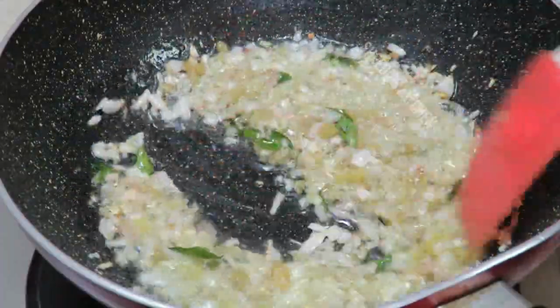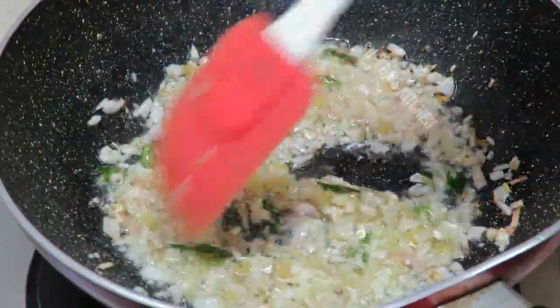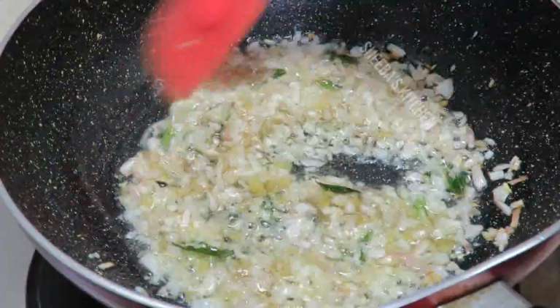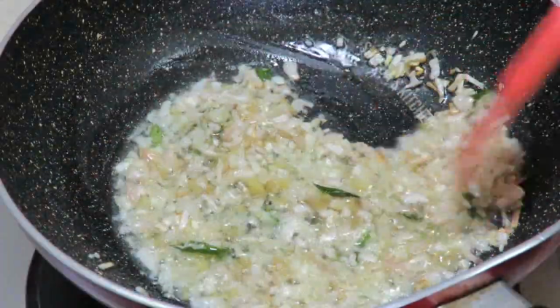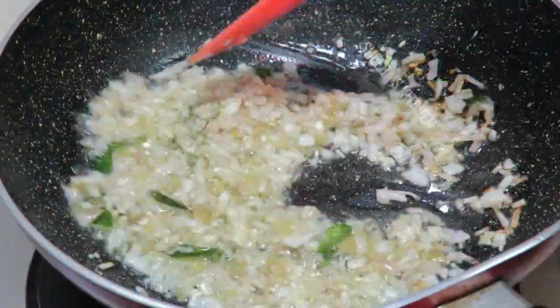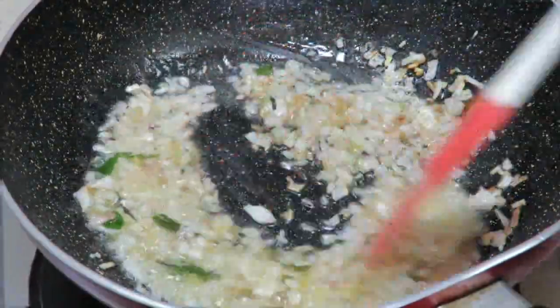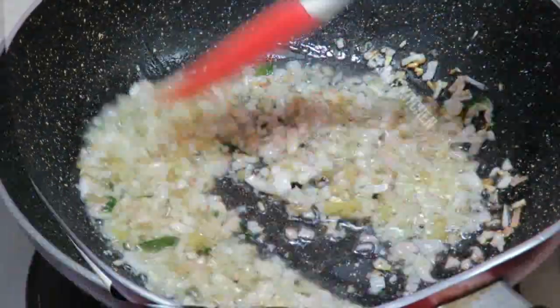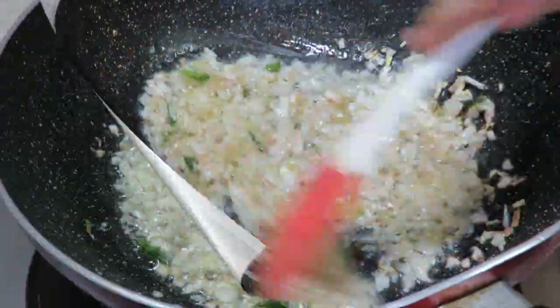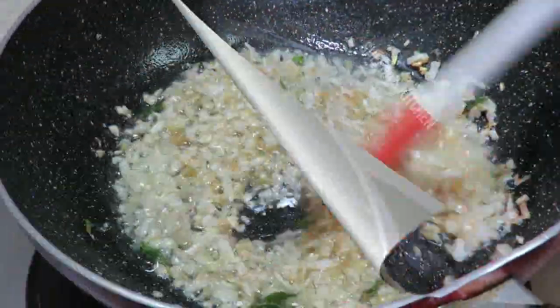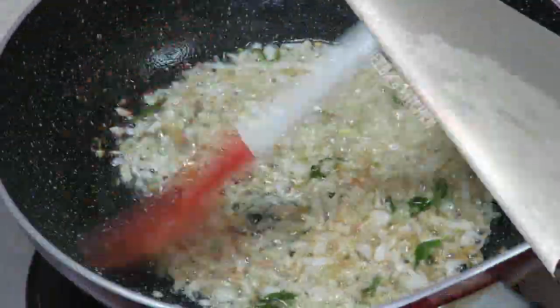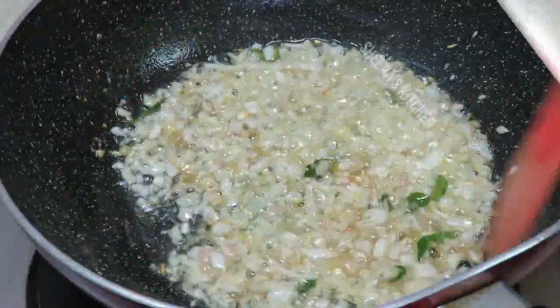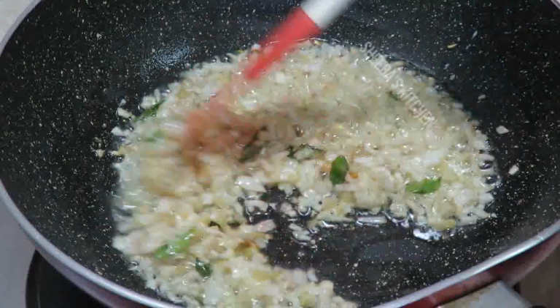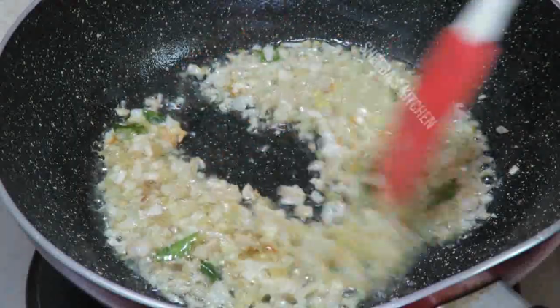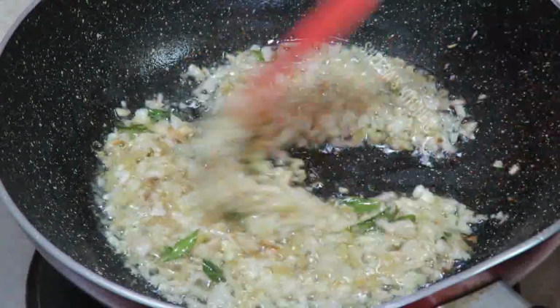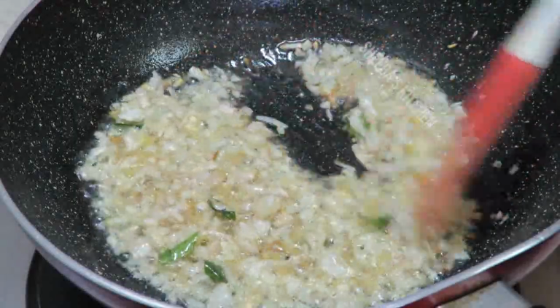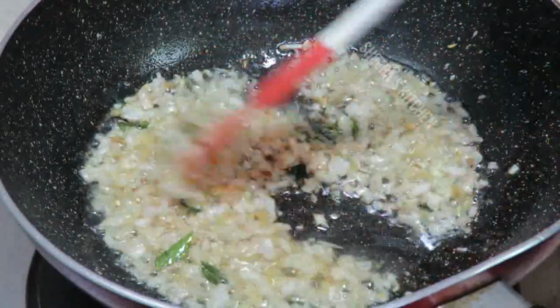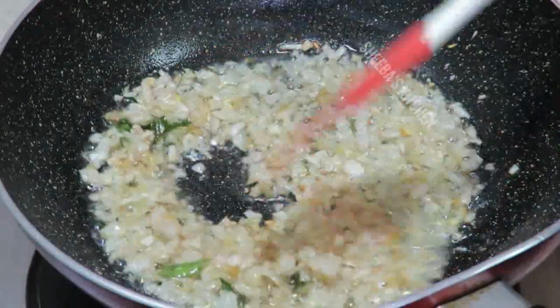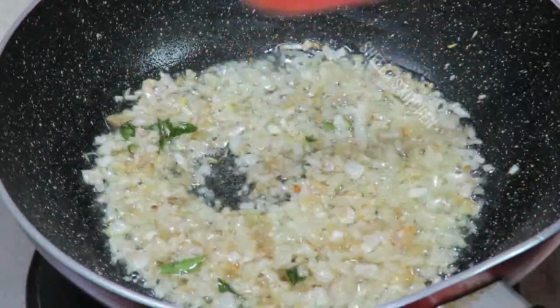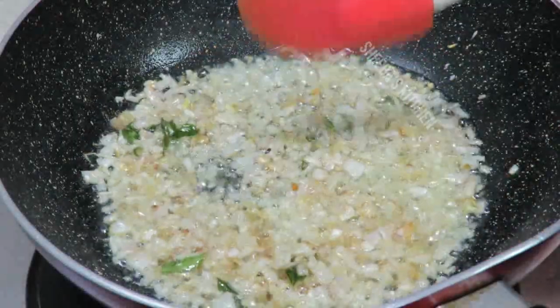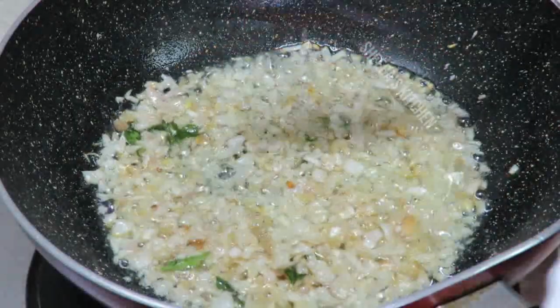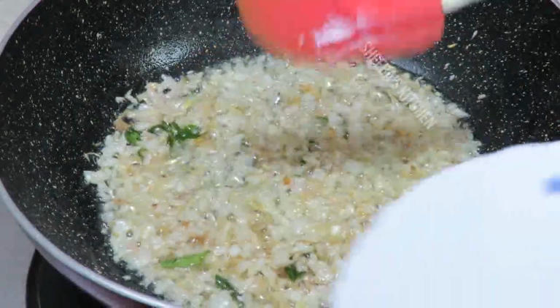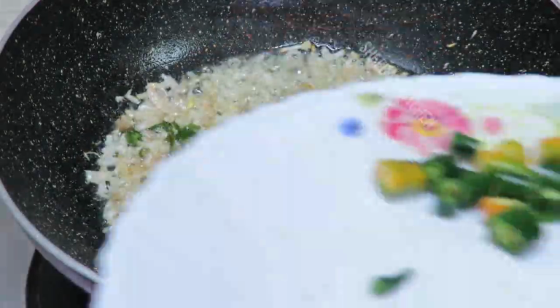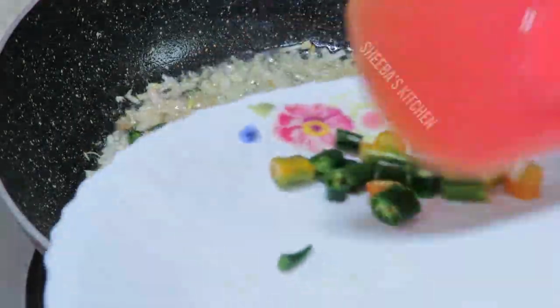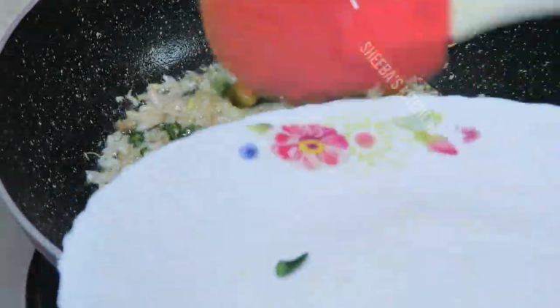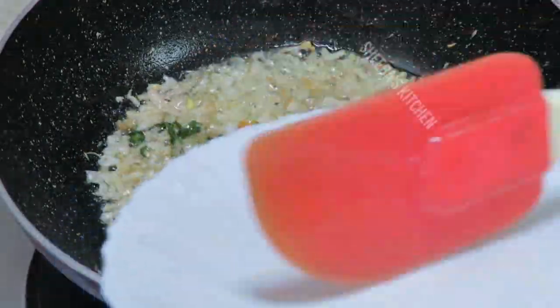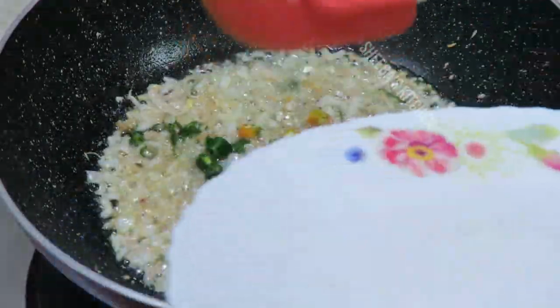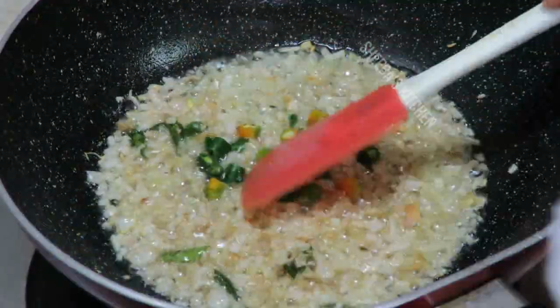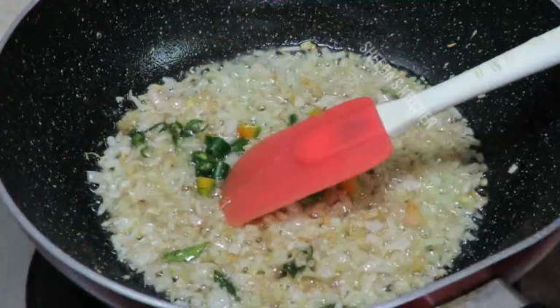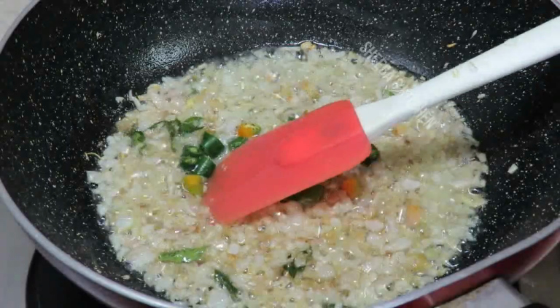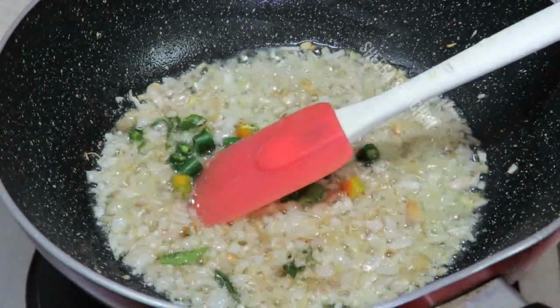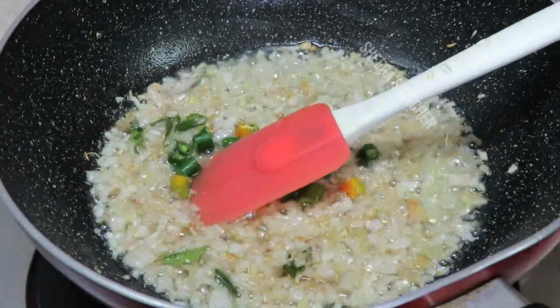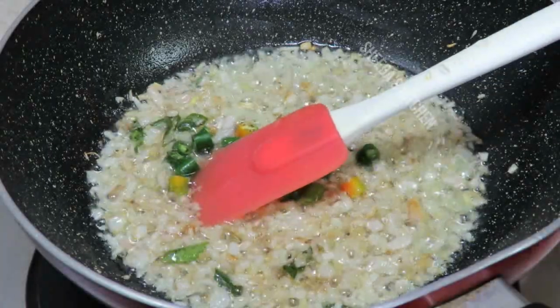We fry the base for a few moments, and then we will fry the chicken. Now we add the chicken in a little at a time and let it fry.